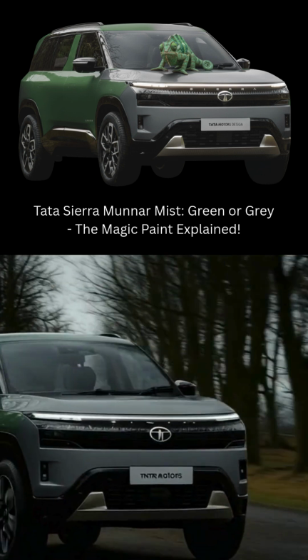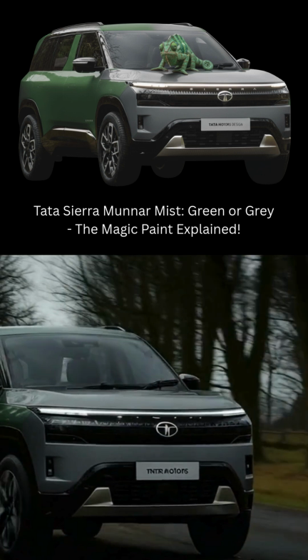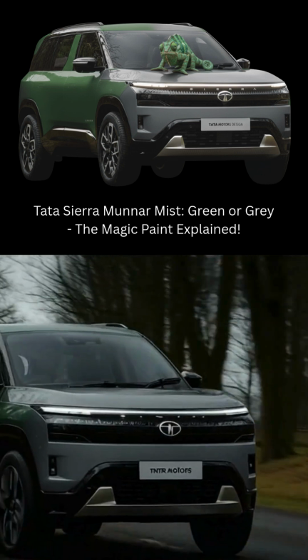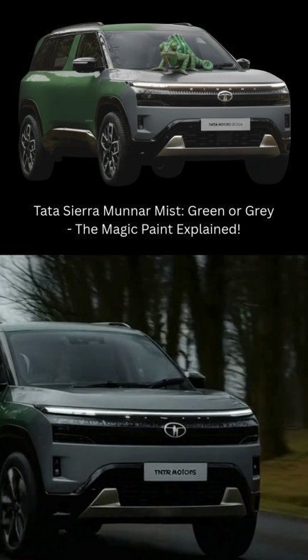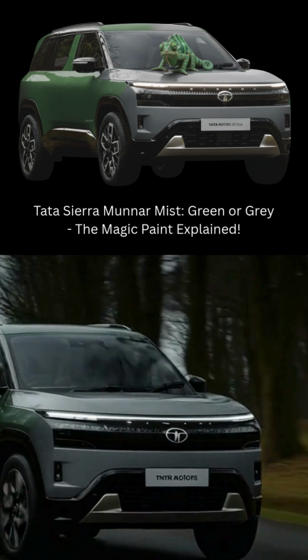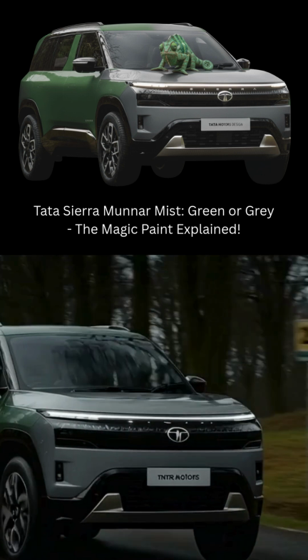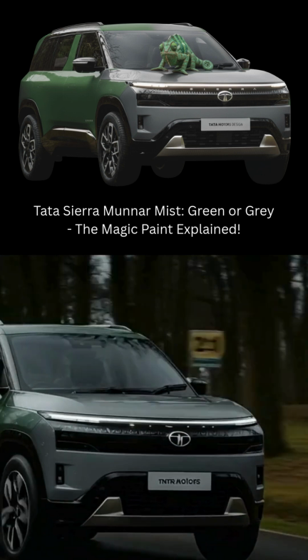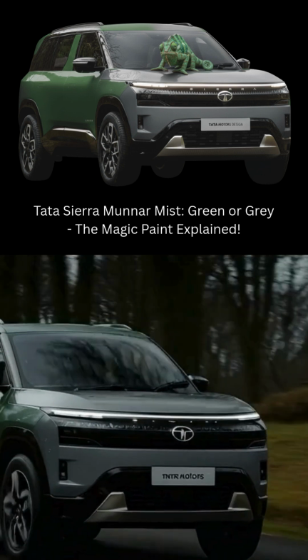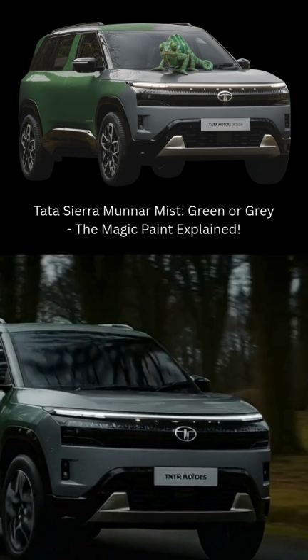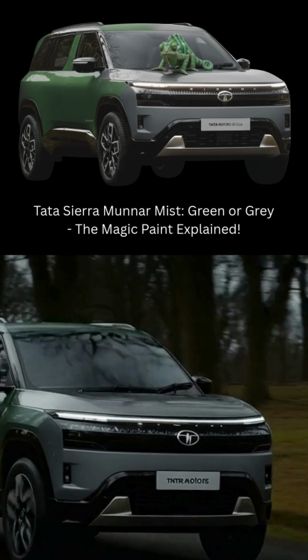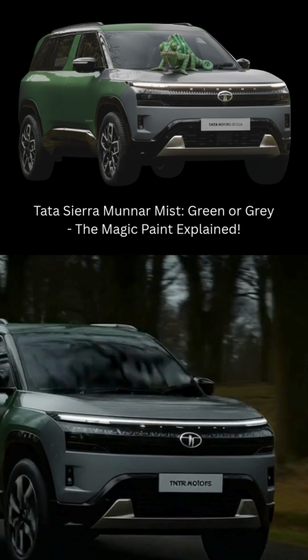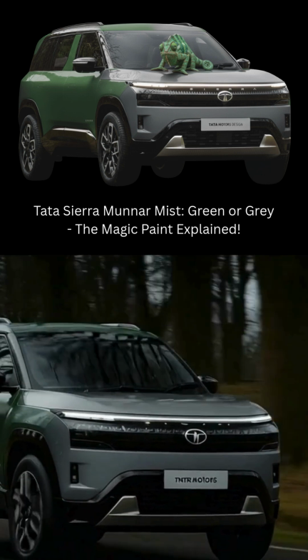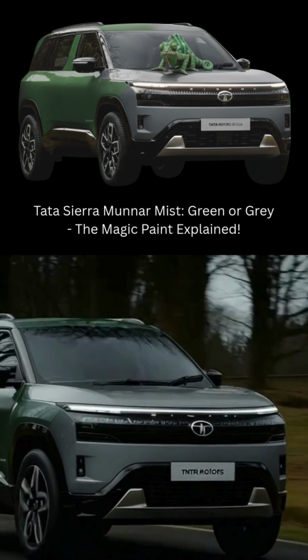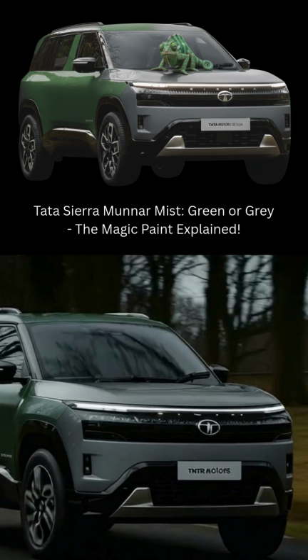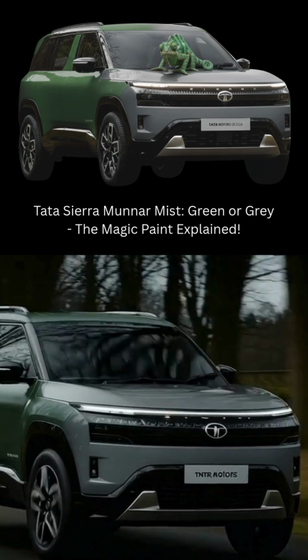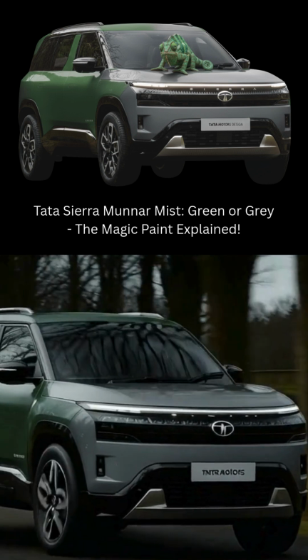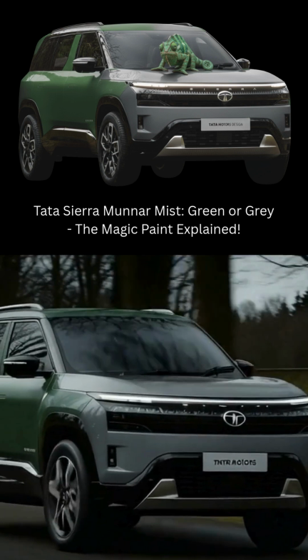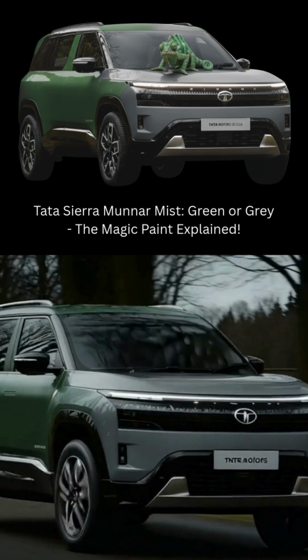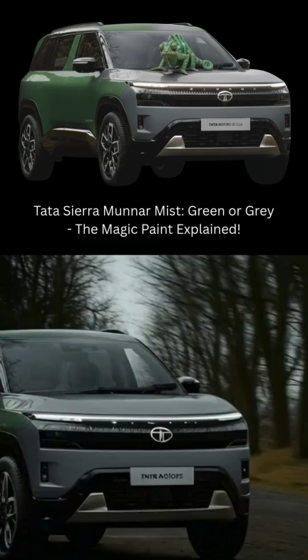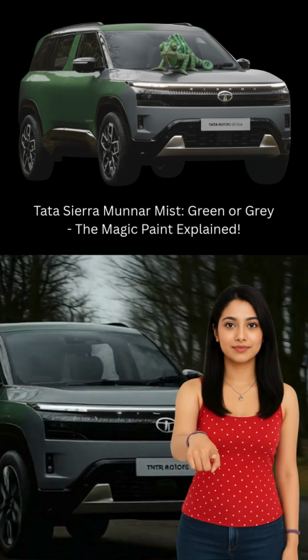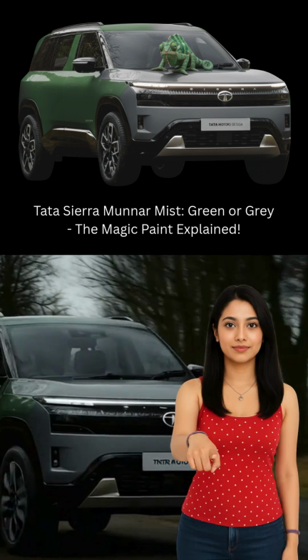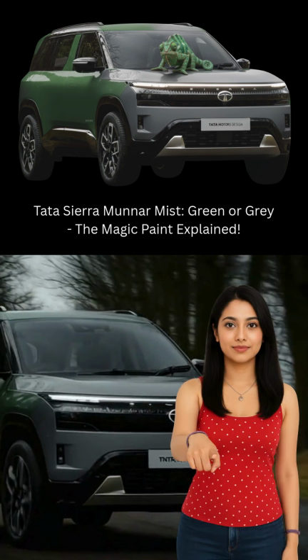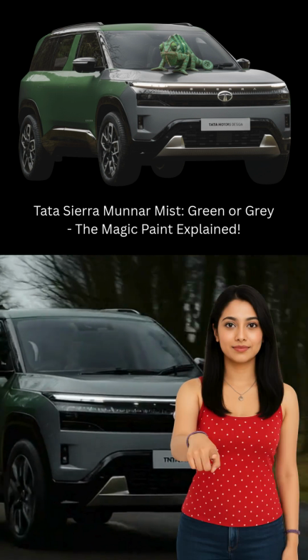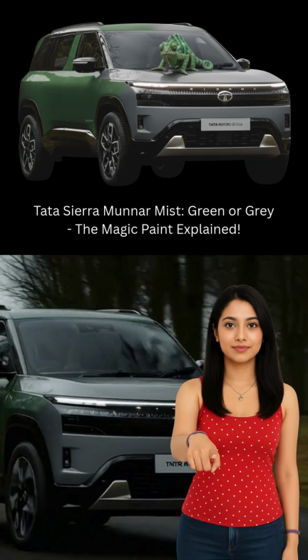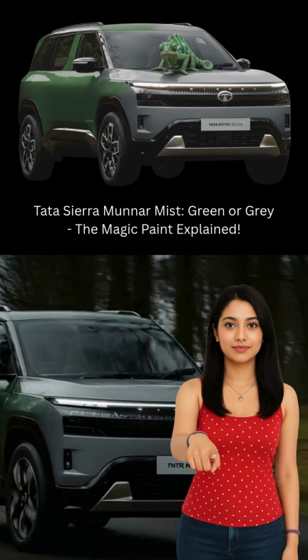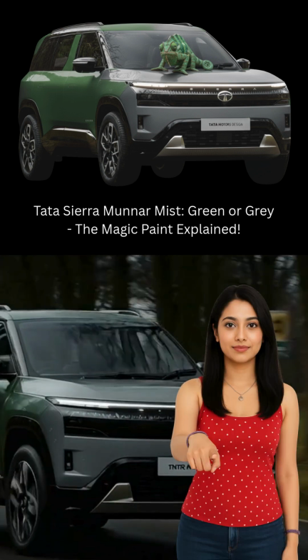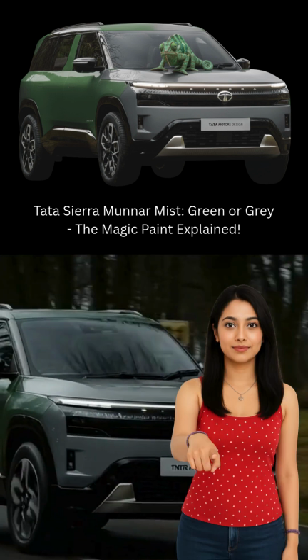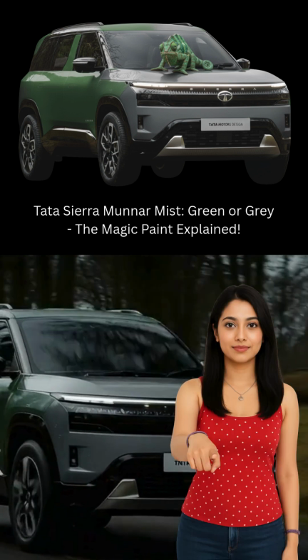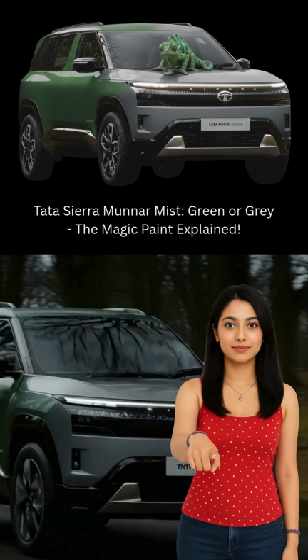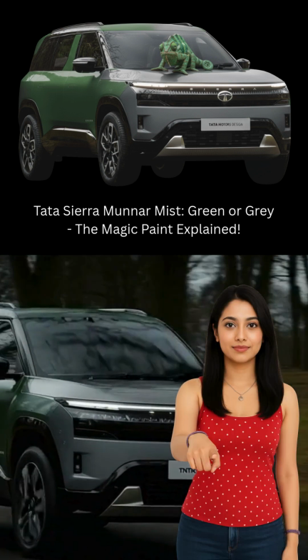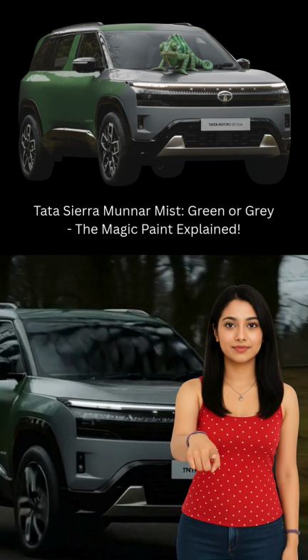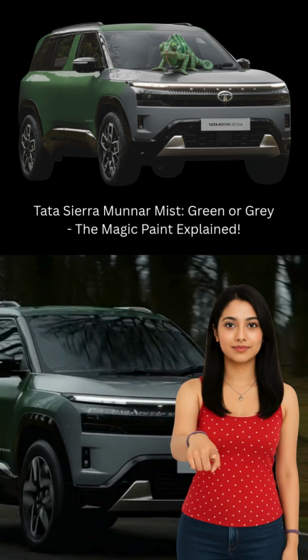This is the same principle found in a peacock feather. So, the new Tata Sierra's Munnar Mist color isn't just a paint — it's a style statement. Would you choose this color if you were ordering the Sierra? Tell us in the comments.